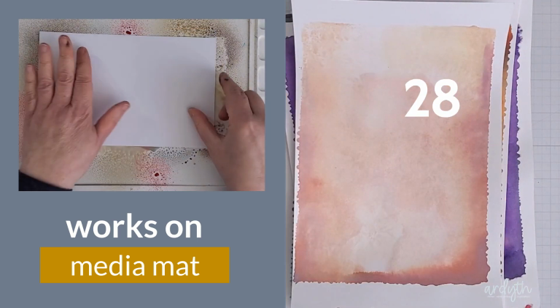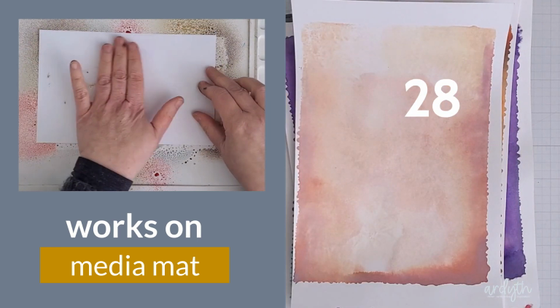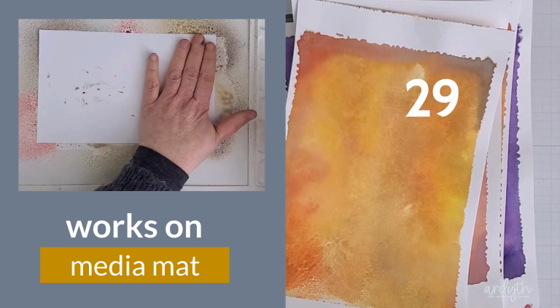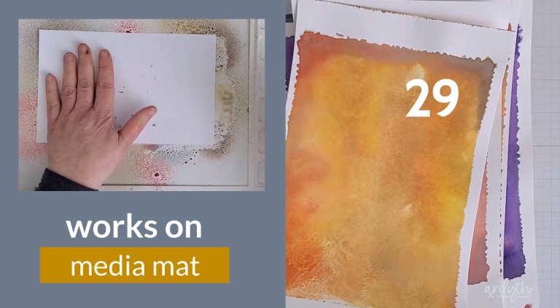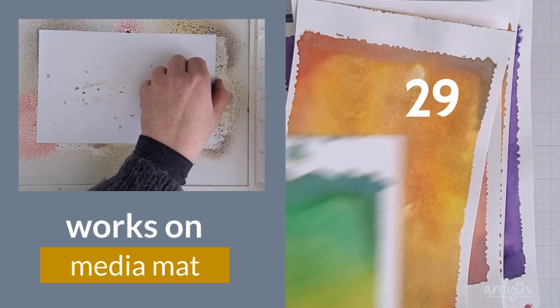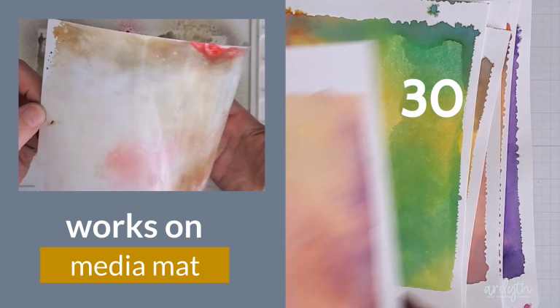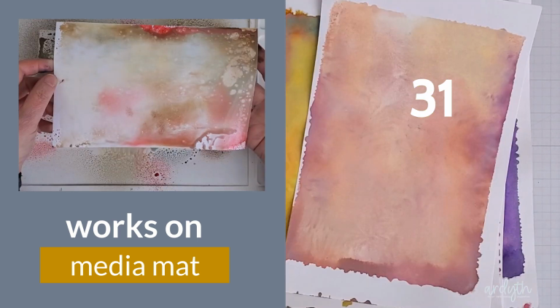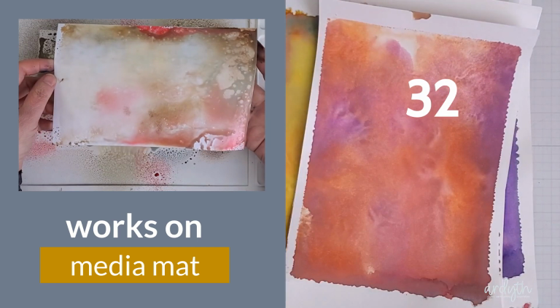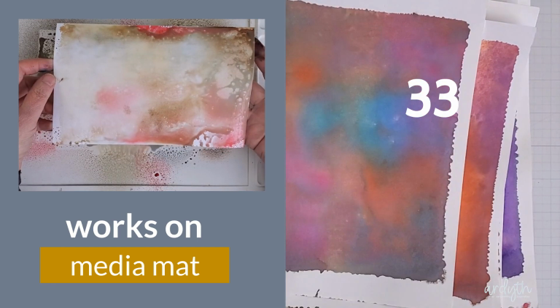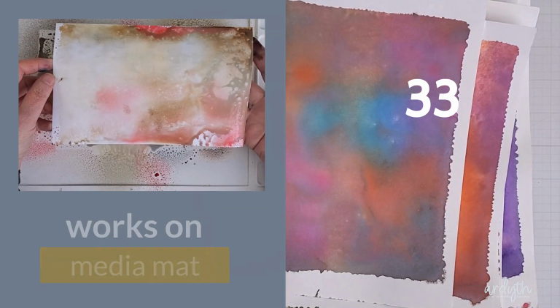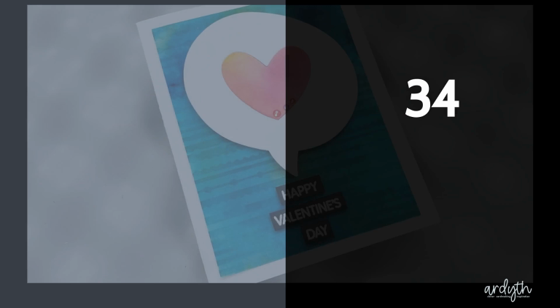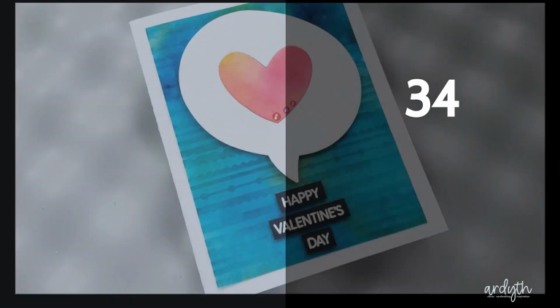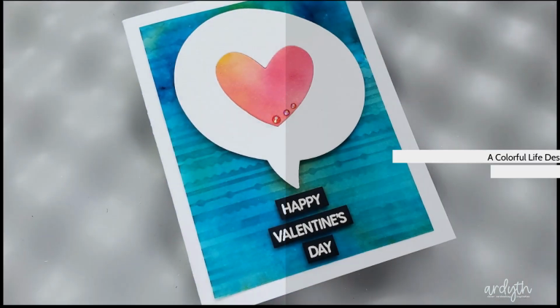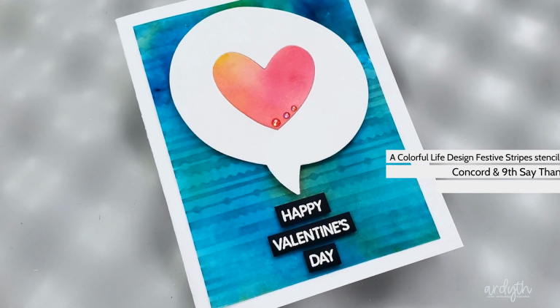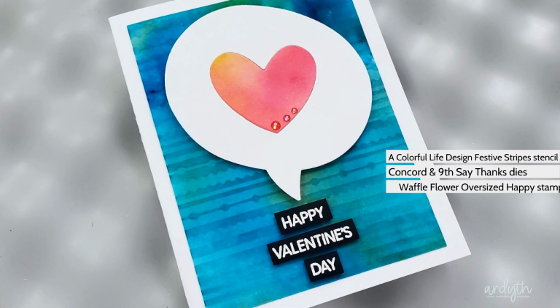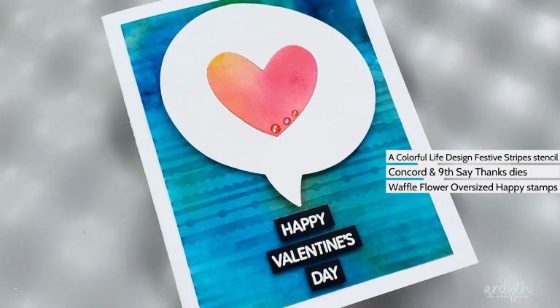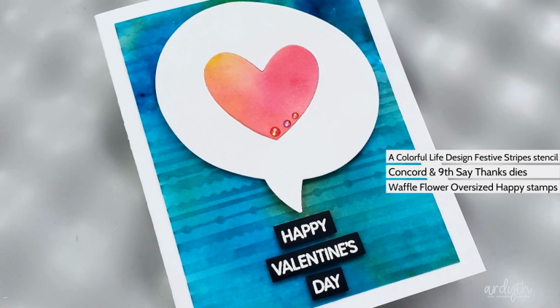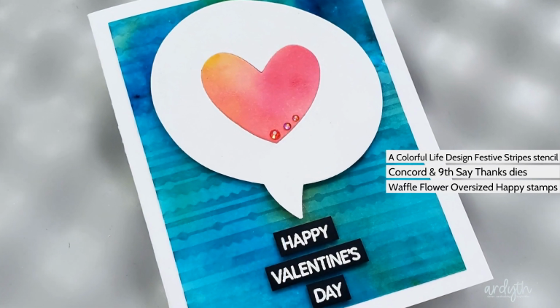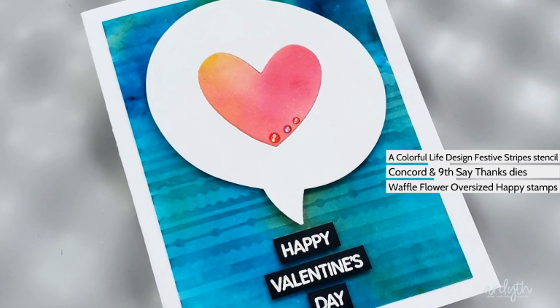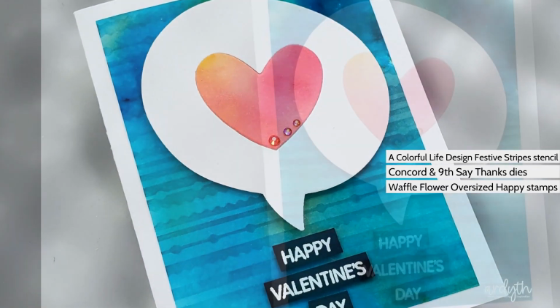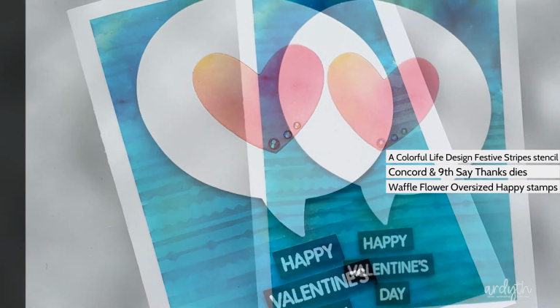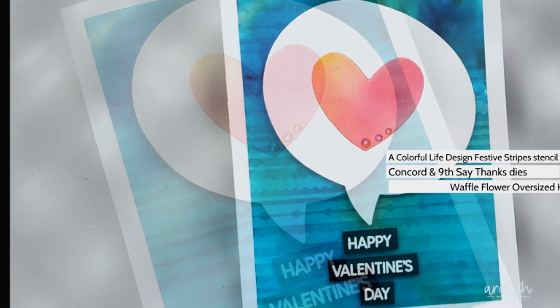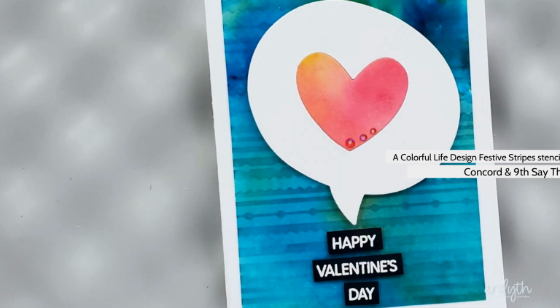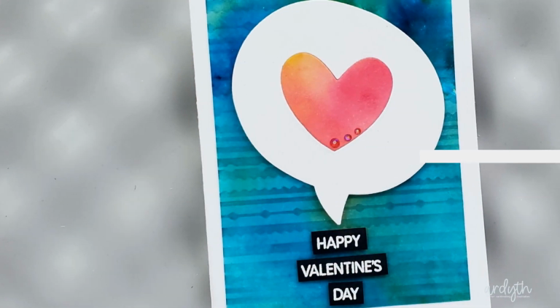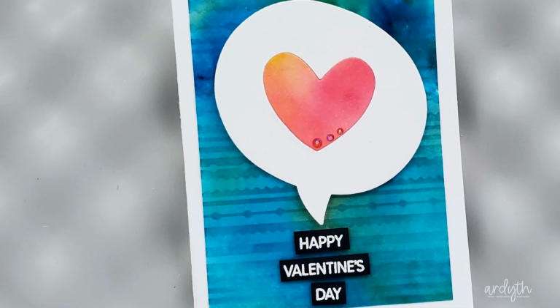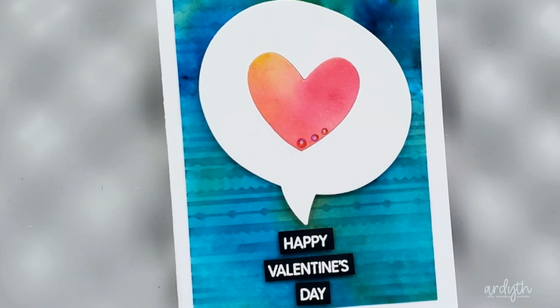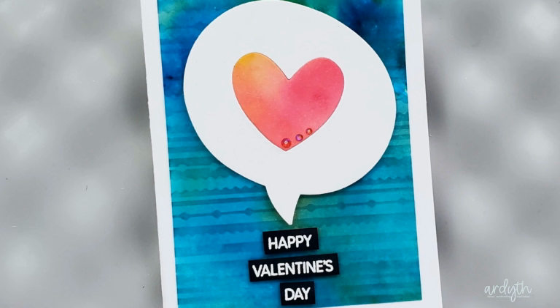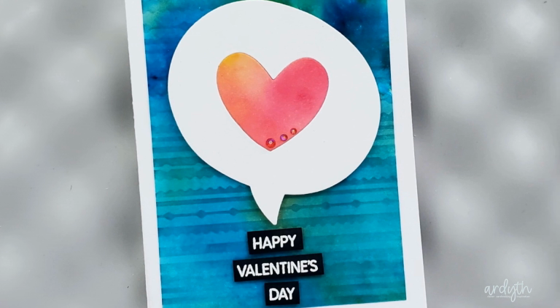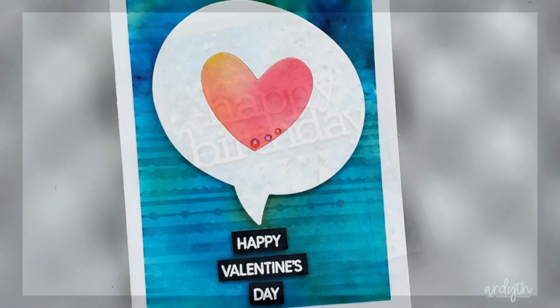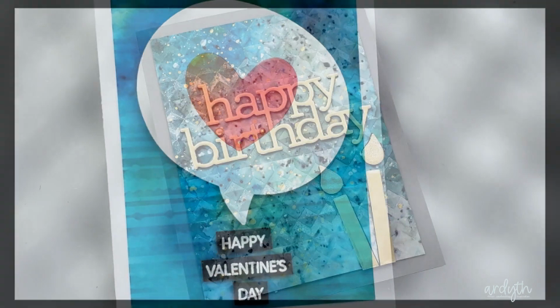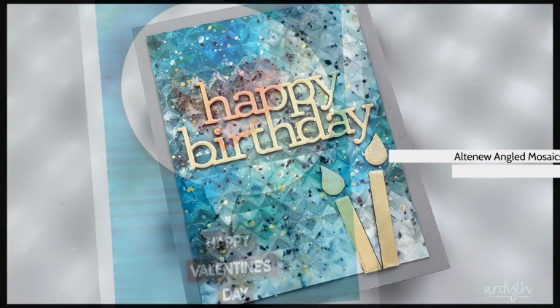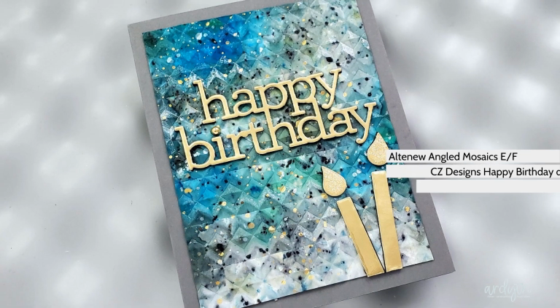These backgrounds can be used in so many ways: you can stamp on them, stencil on them, emboss with embossing folders, die cut with them. Here's a bunch of cards I made with just some of these backgrounds.